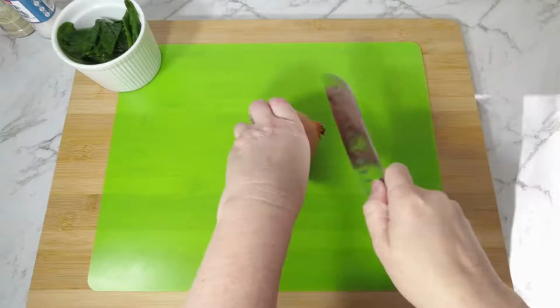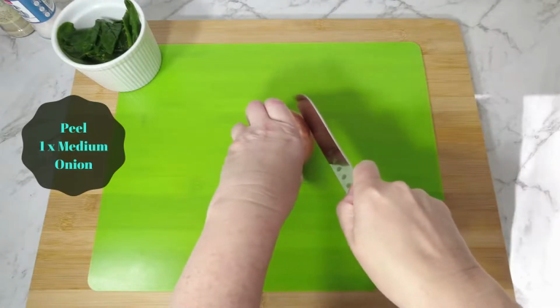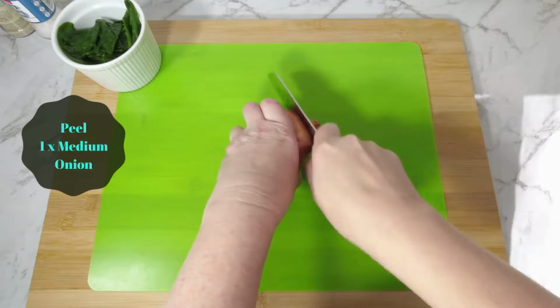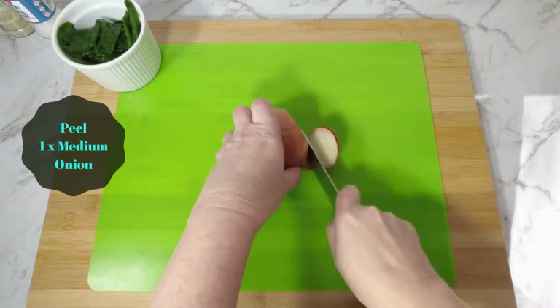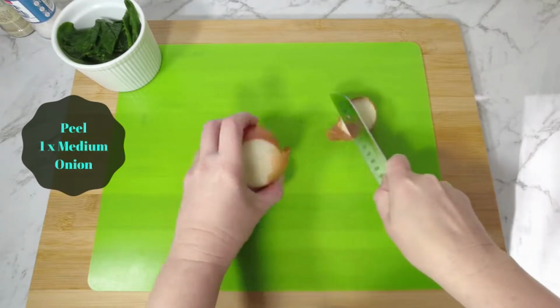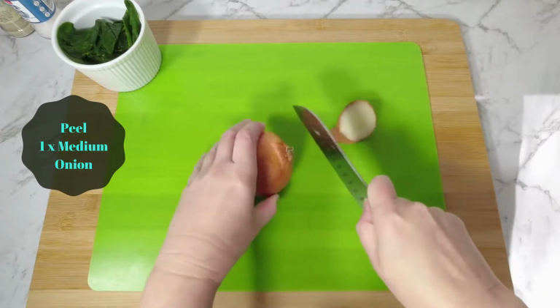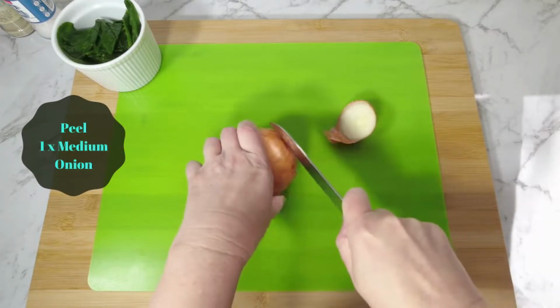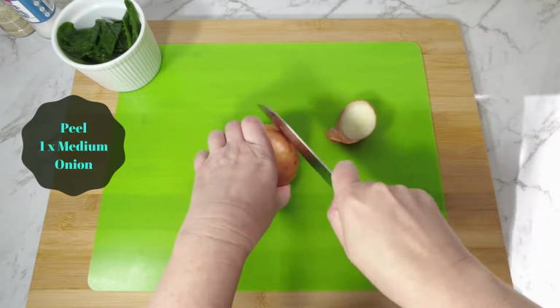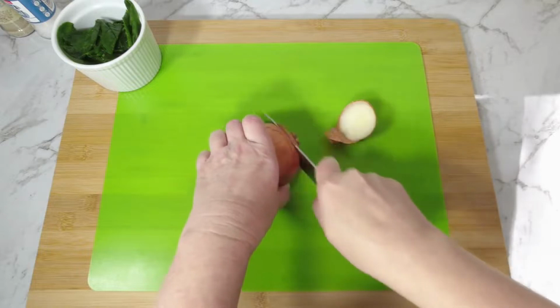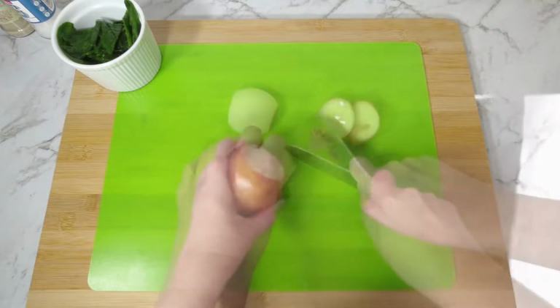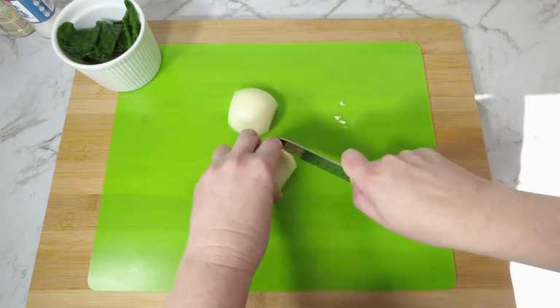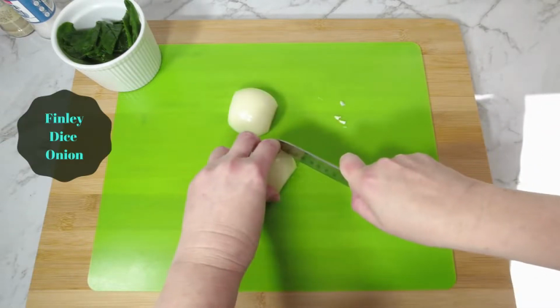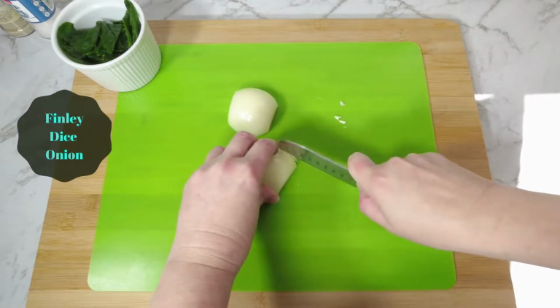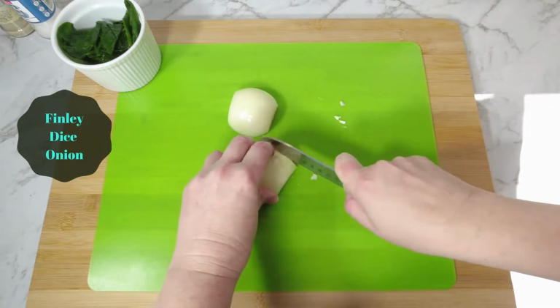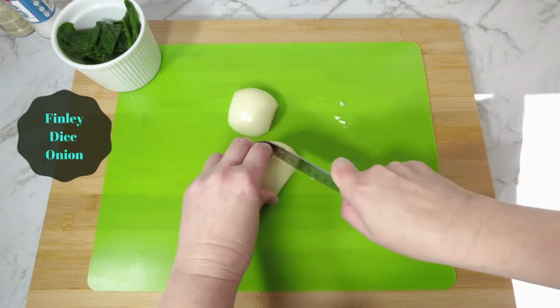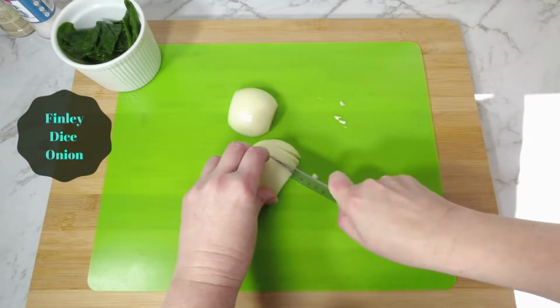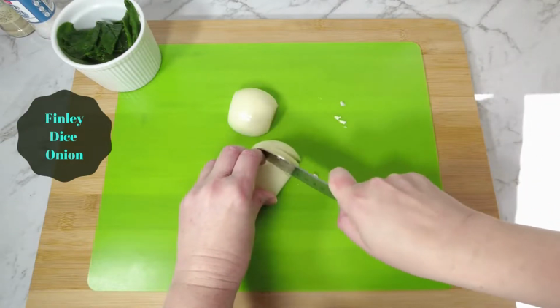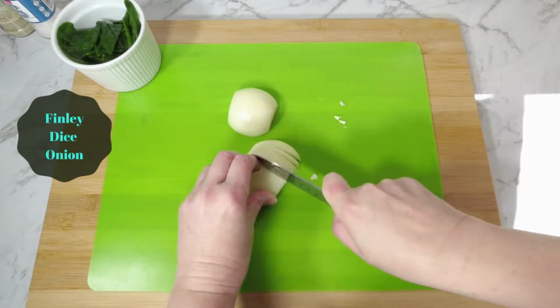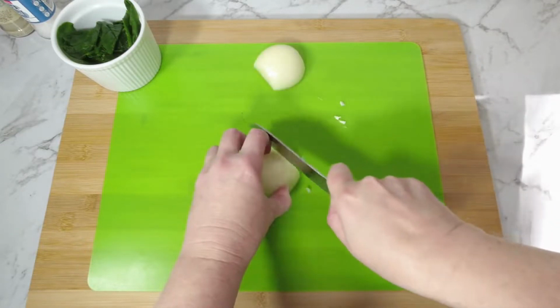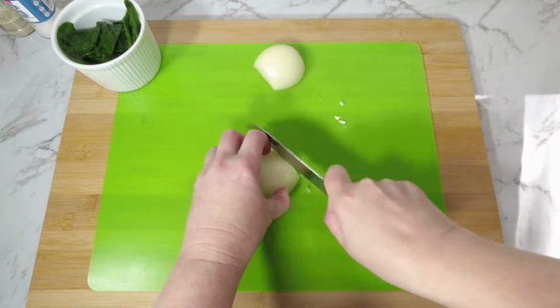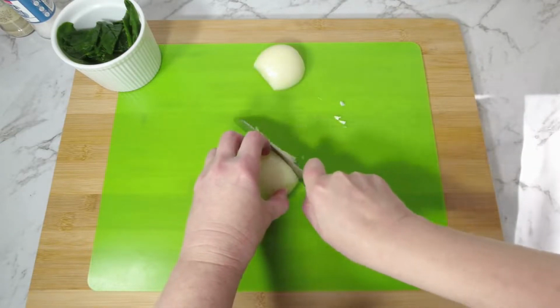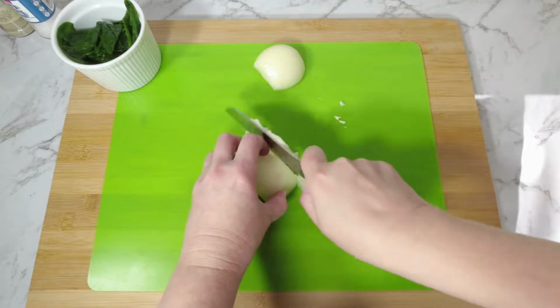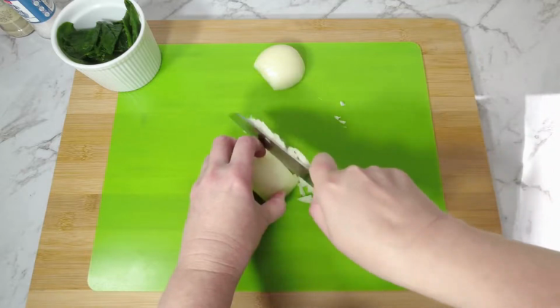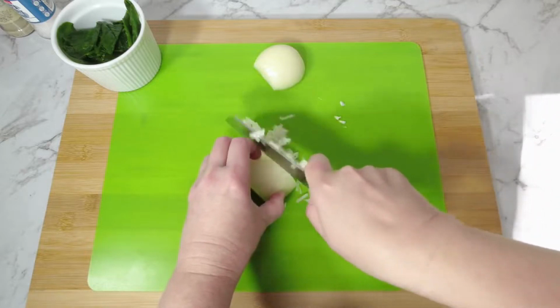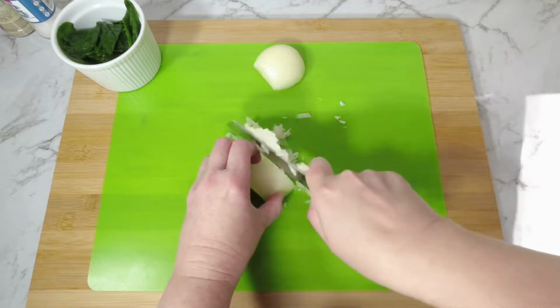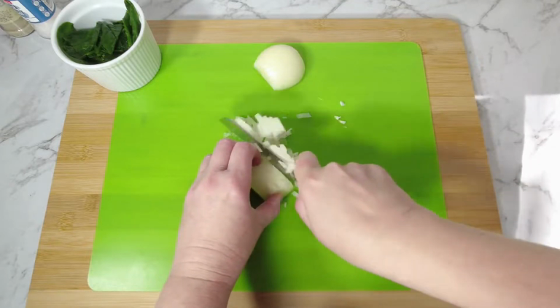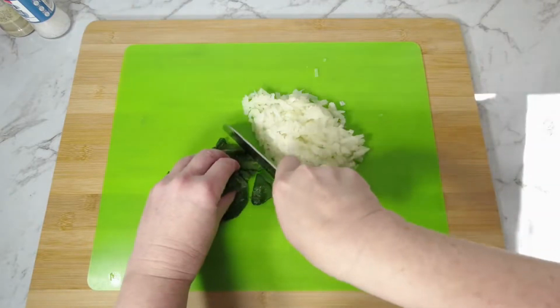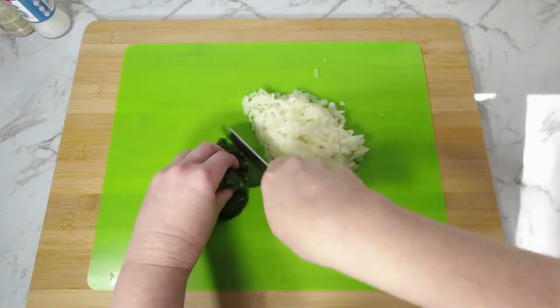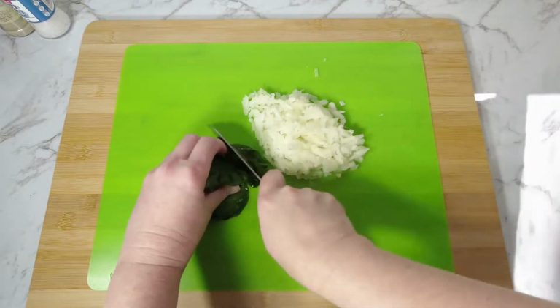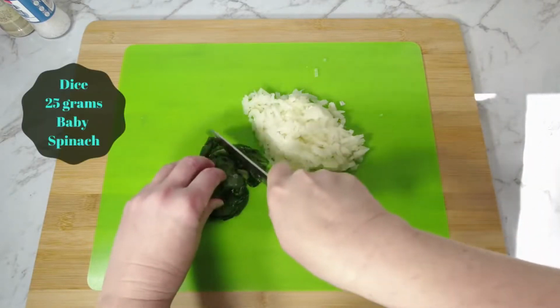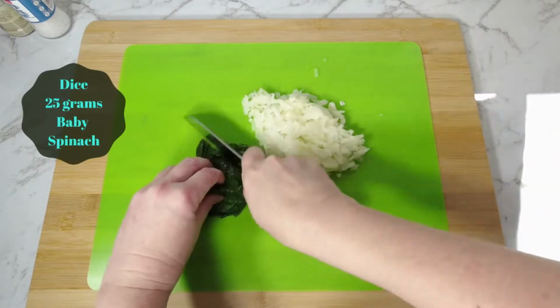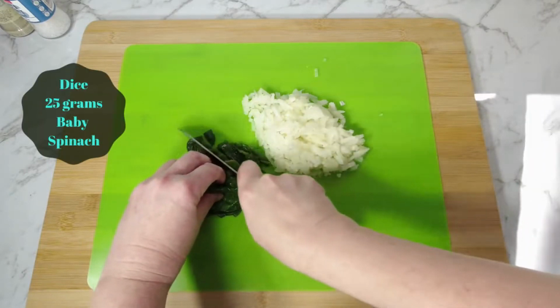Start by peeling one medium onion, then finely dice it. Dice 25 grams of baby spinach.